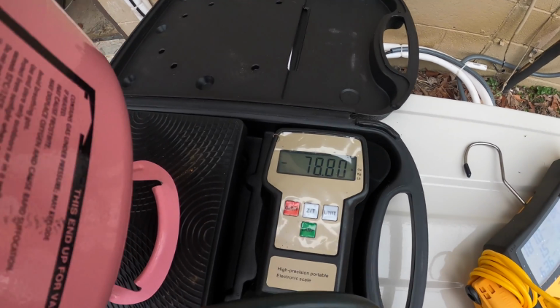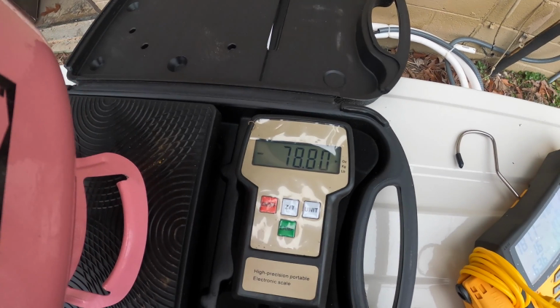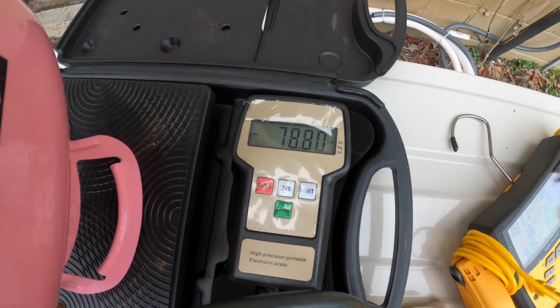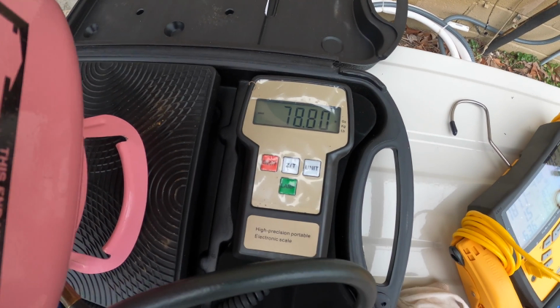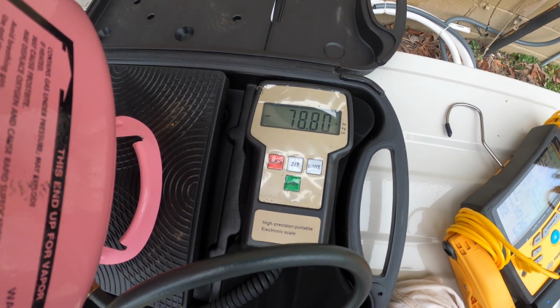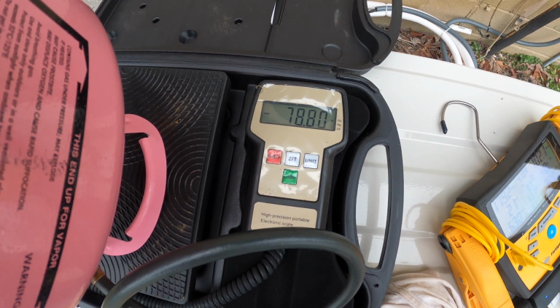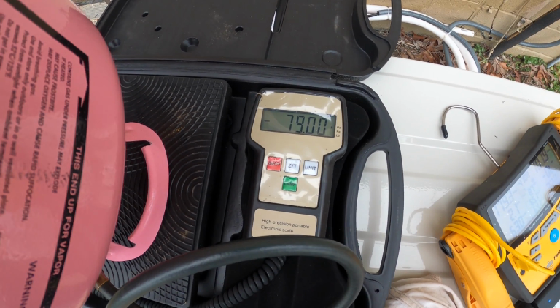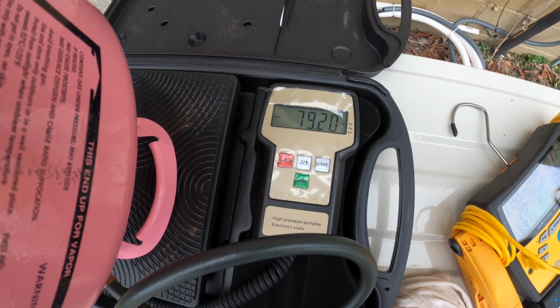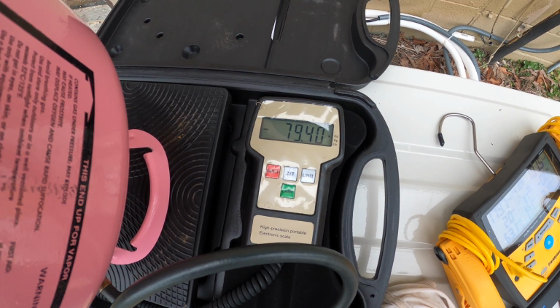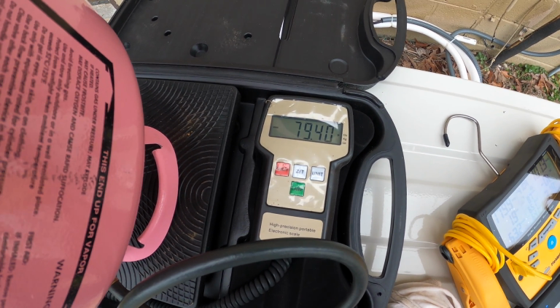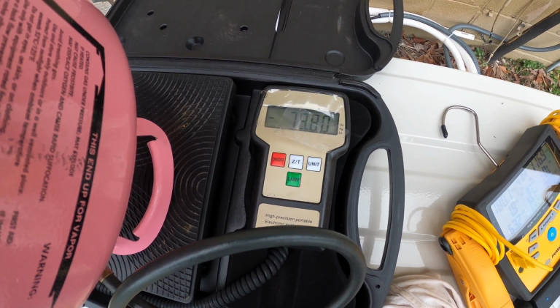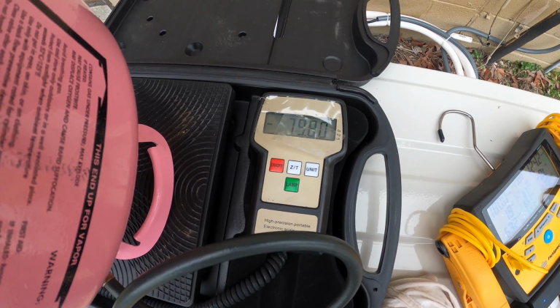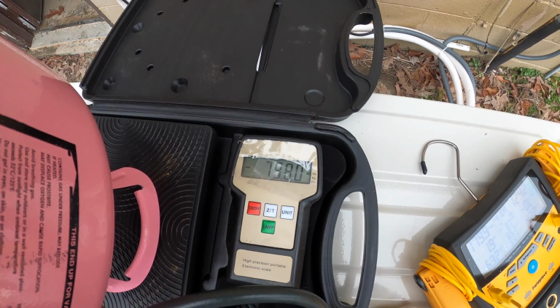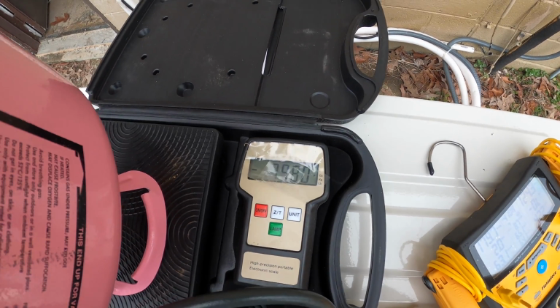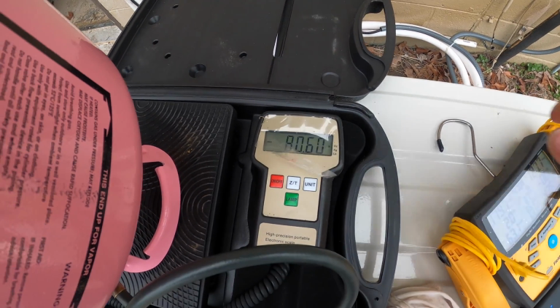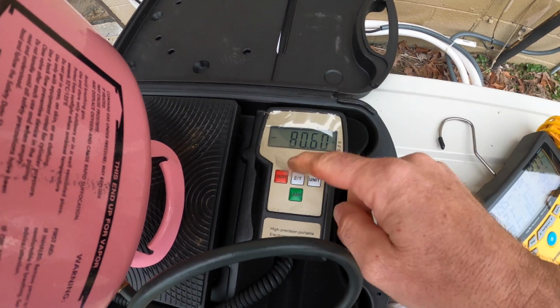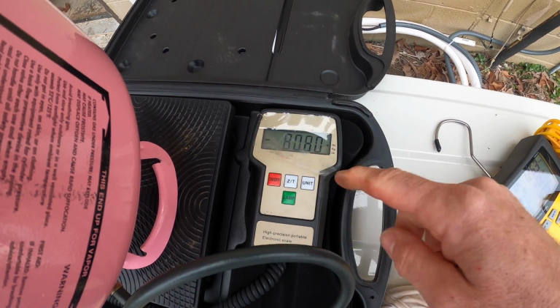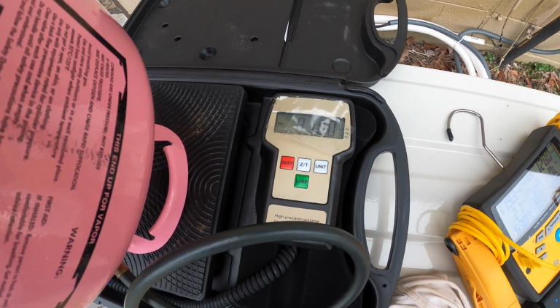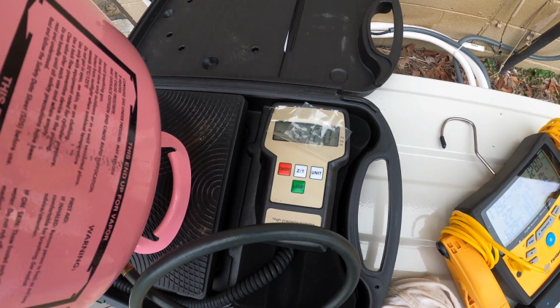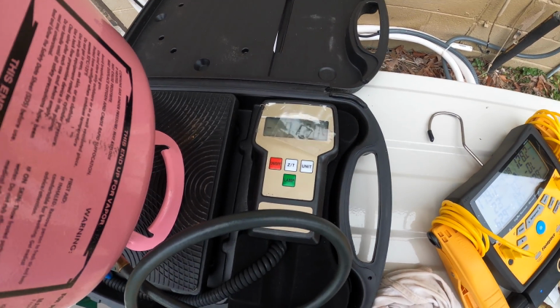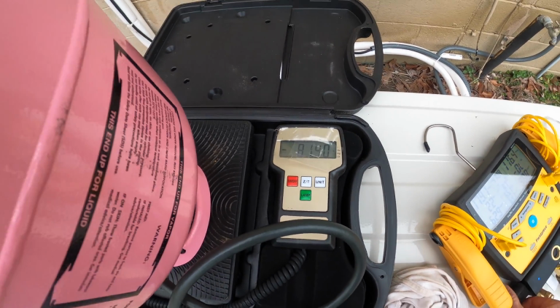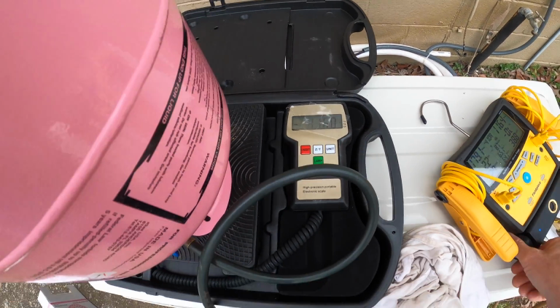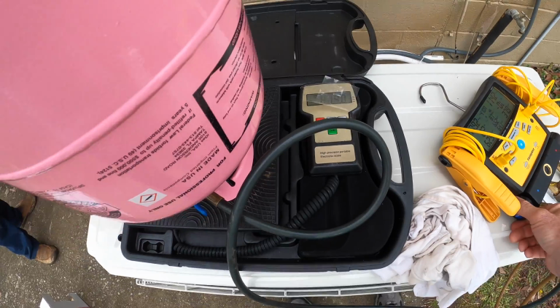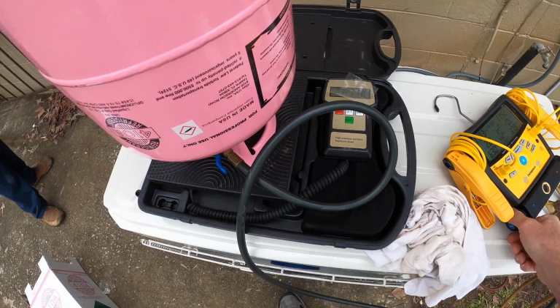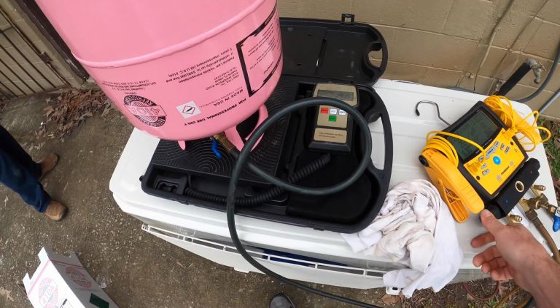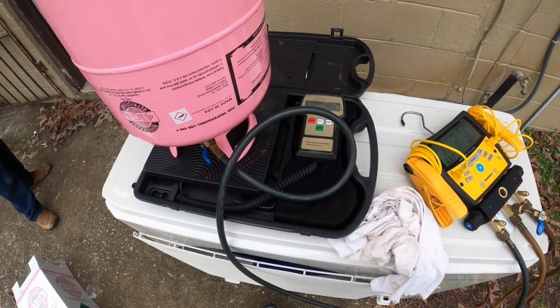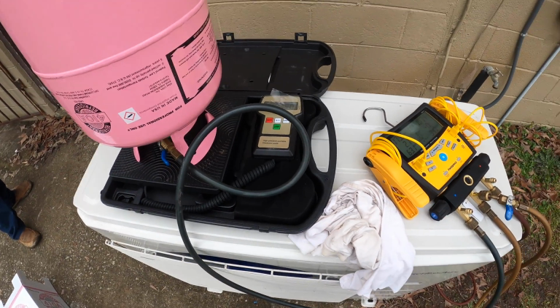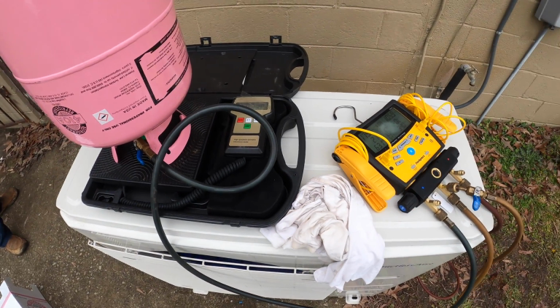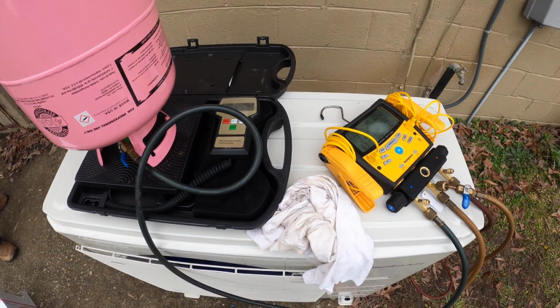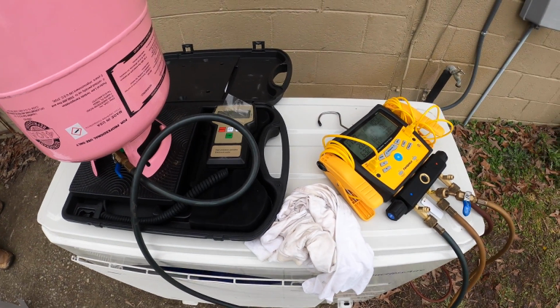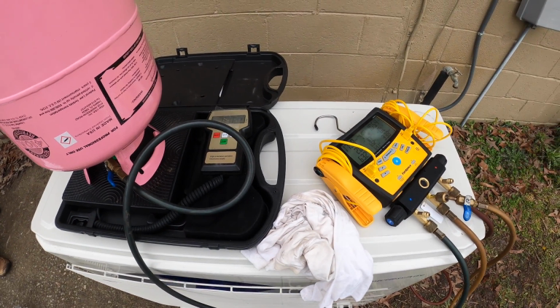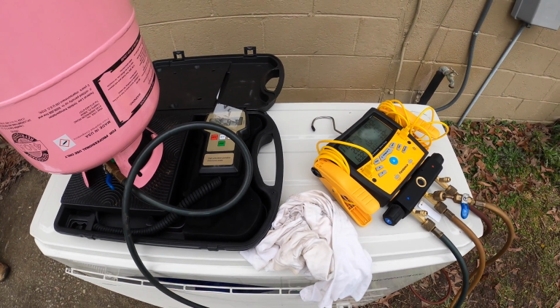We're getting real close now. I'm going to meter it in to 78 ounces, then let it come back up to 82, and shut it down right there. Then we'll let it run for a bit and see how it does.